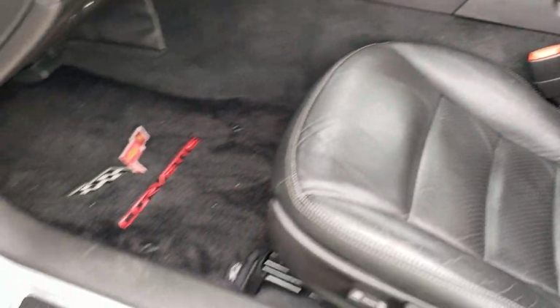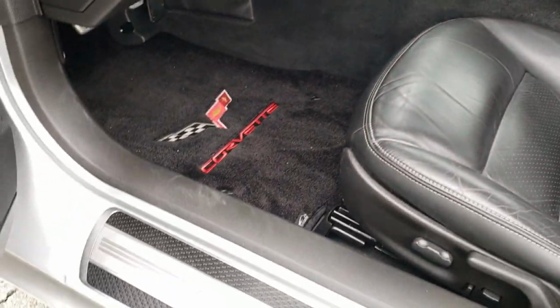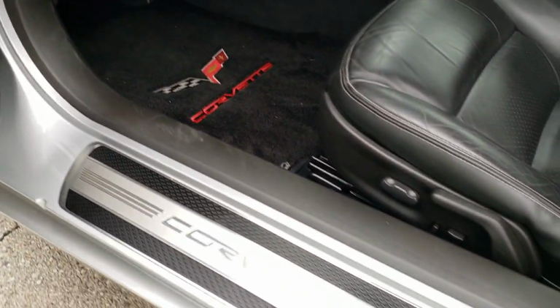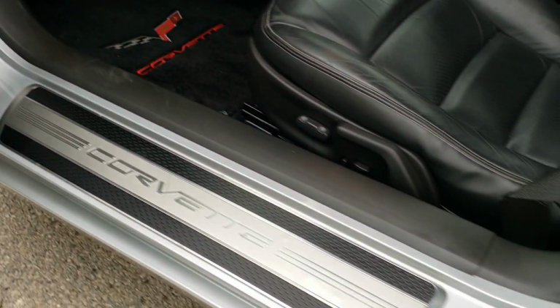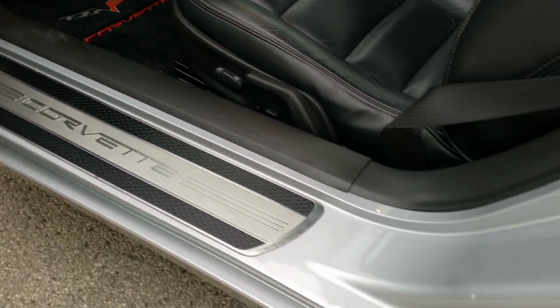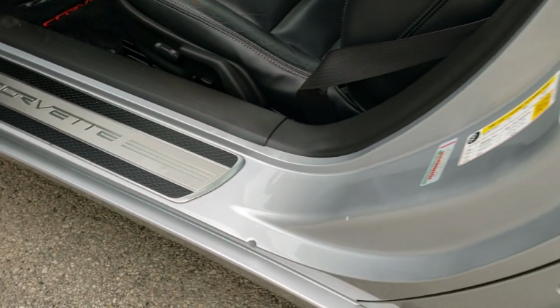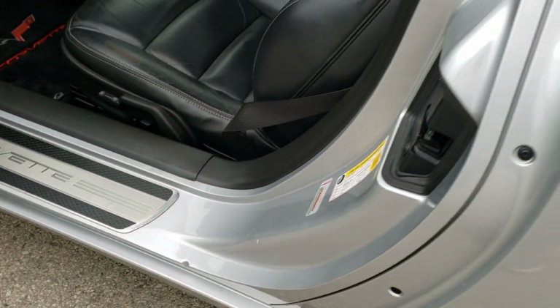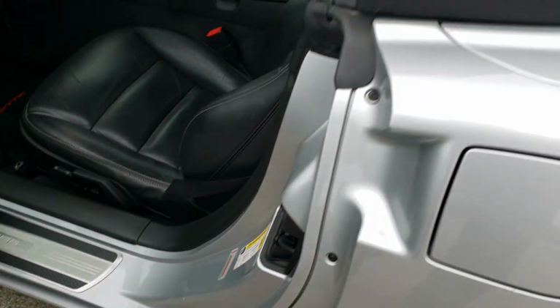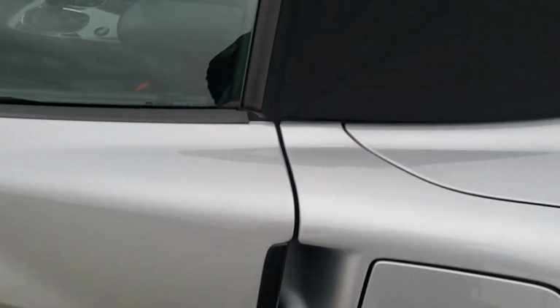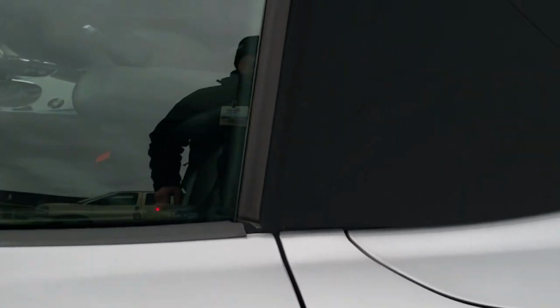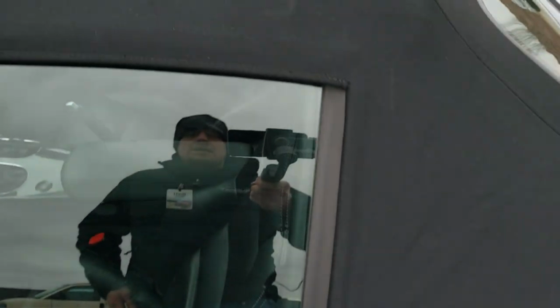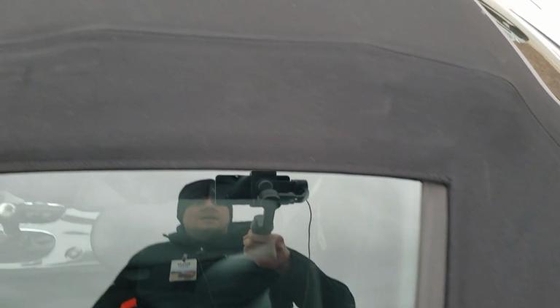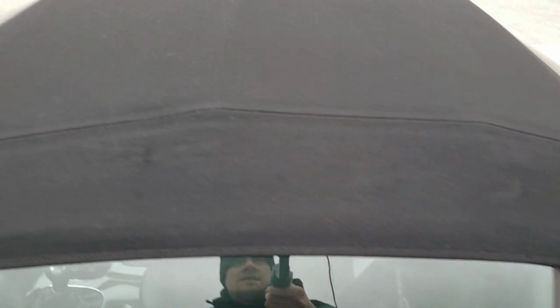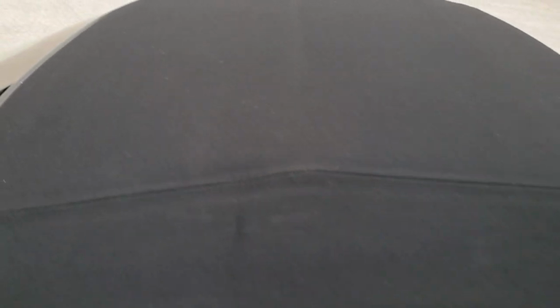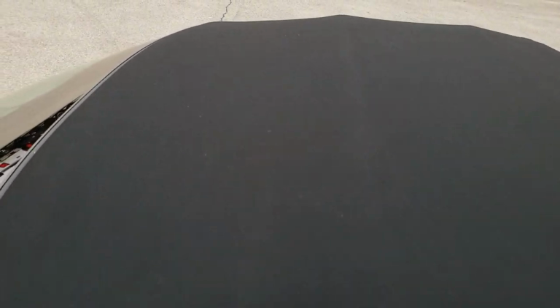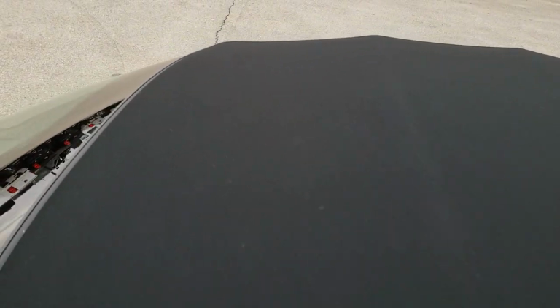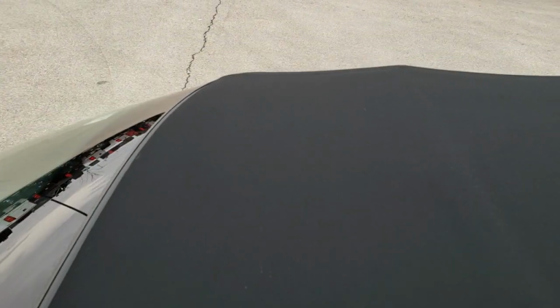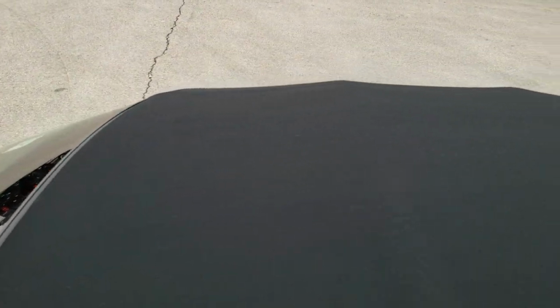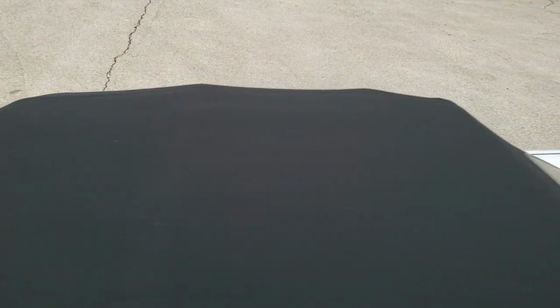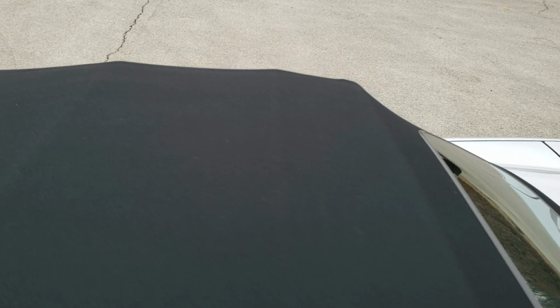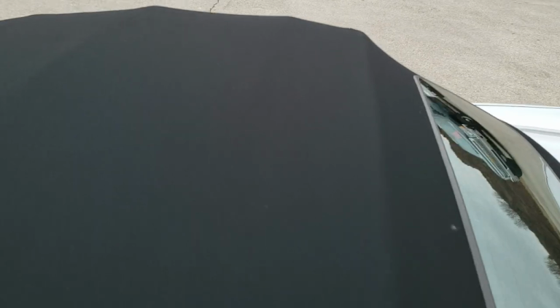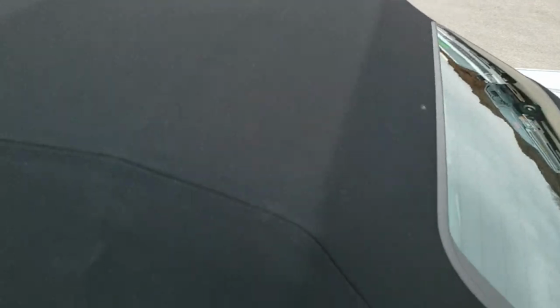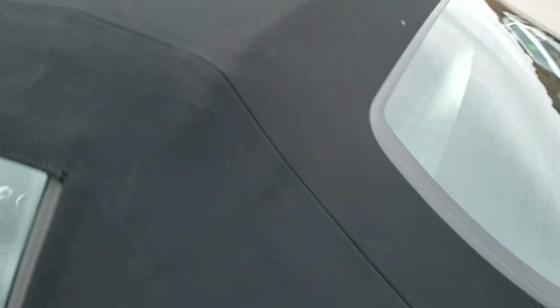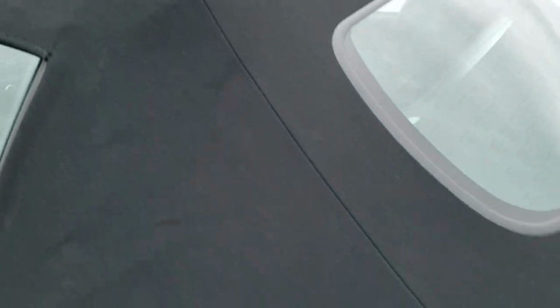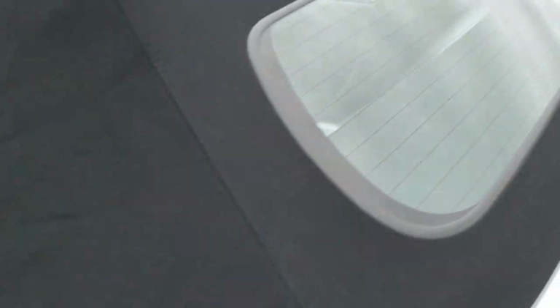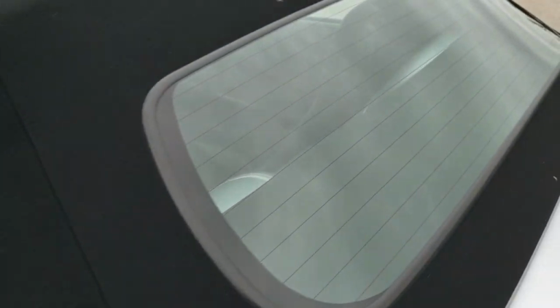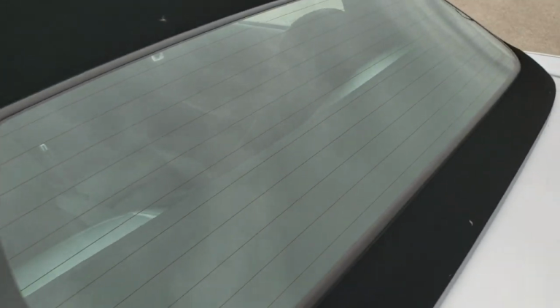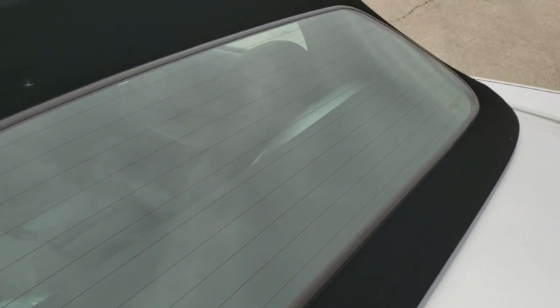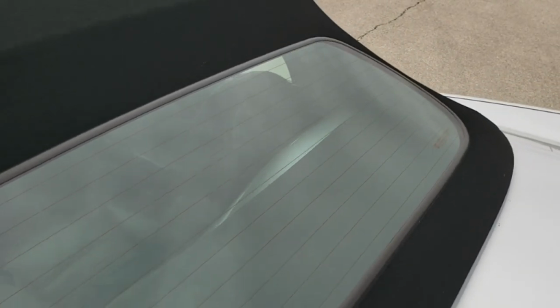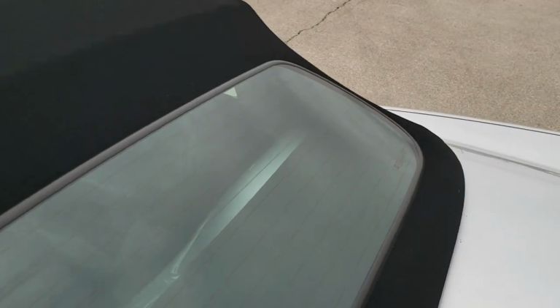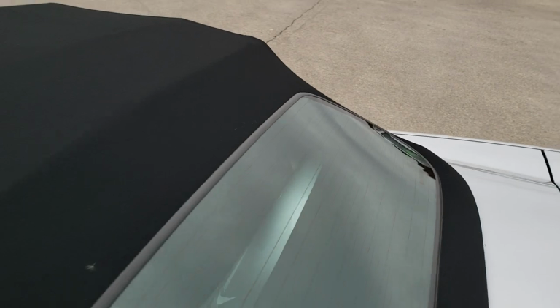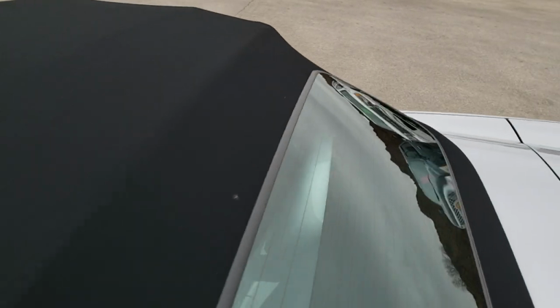The door sill looks really good as well. That soft top is in nice shape — no rips or tears on it. The rear glass looks good there too.